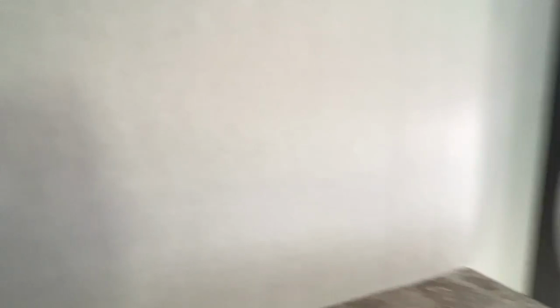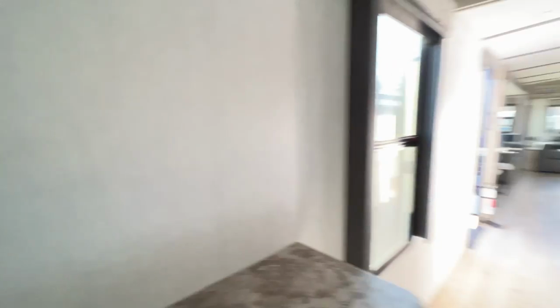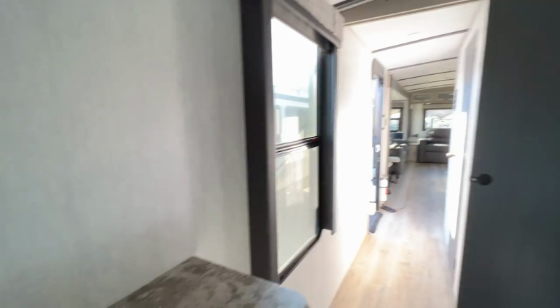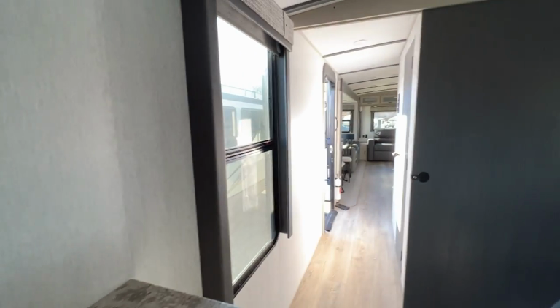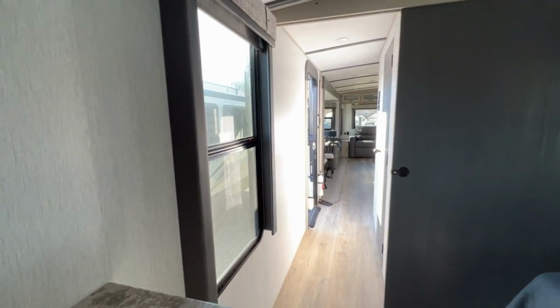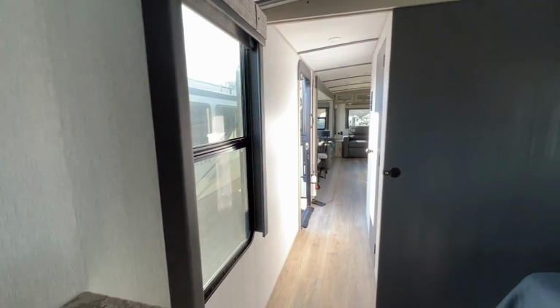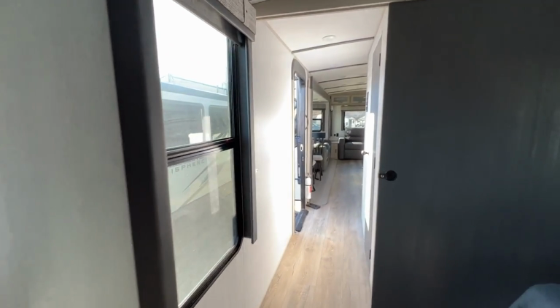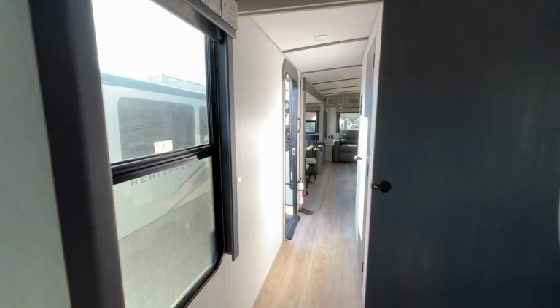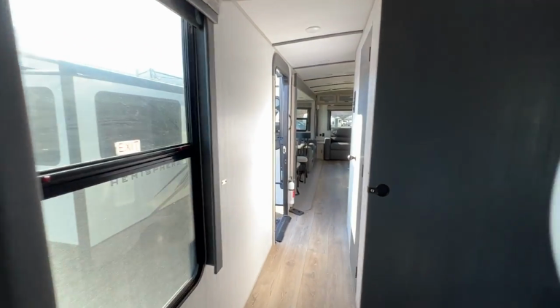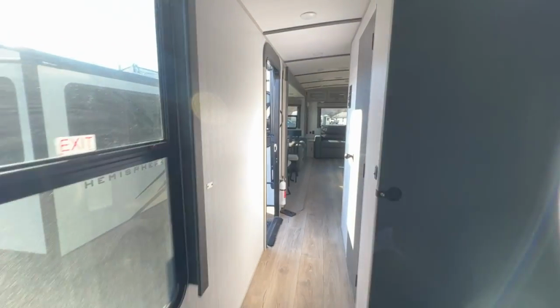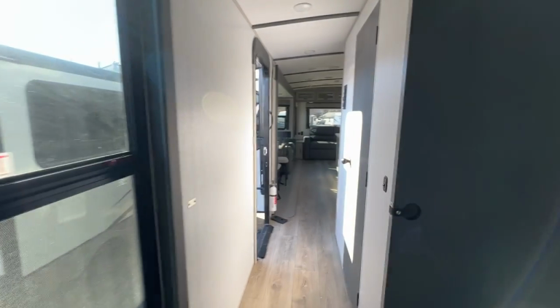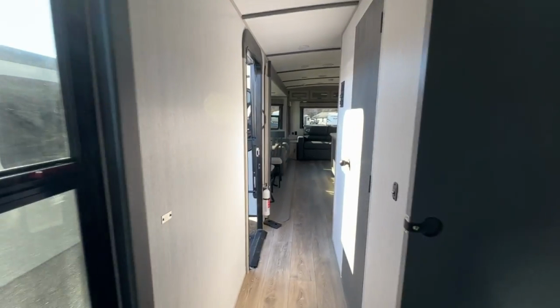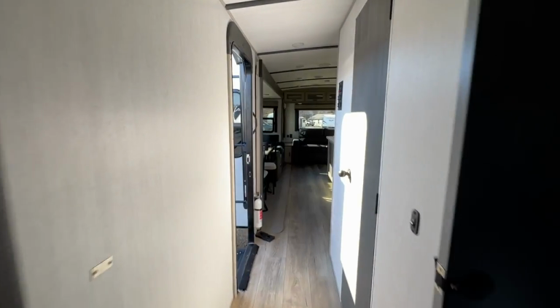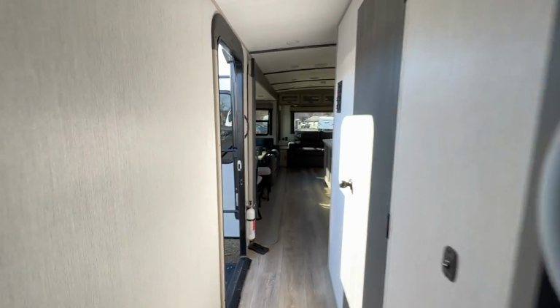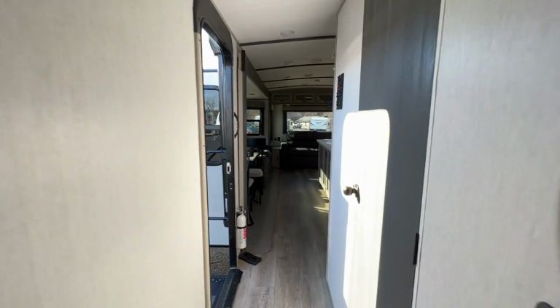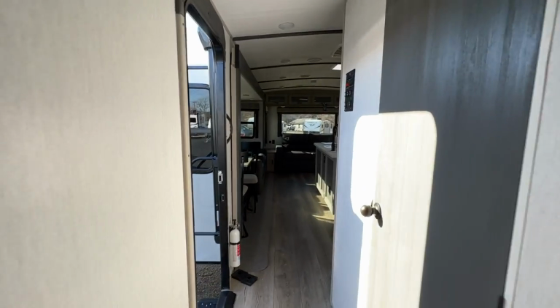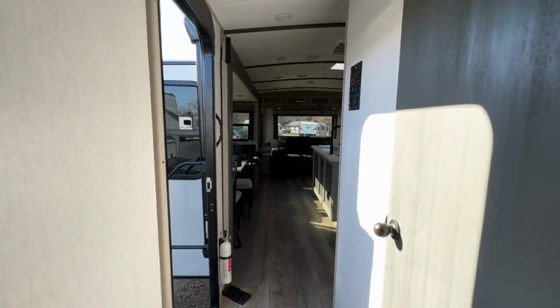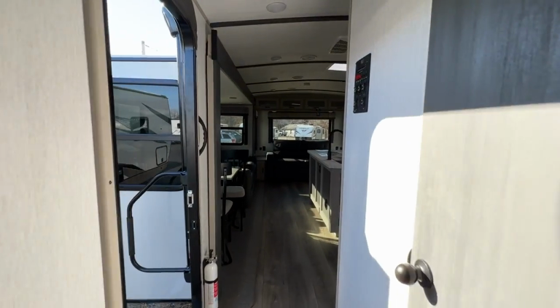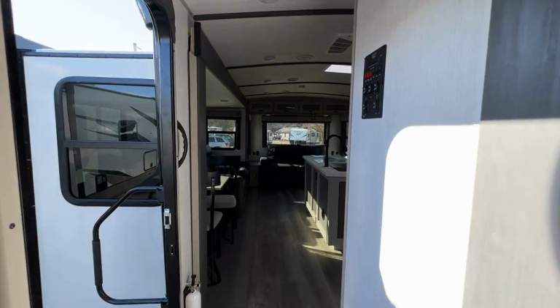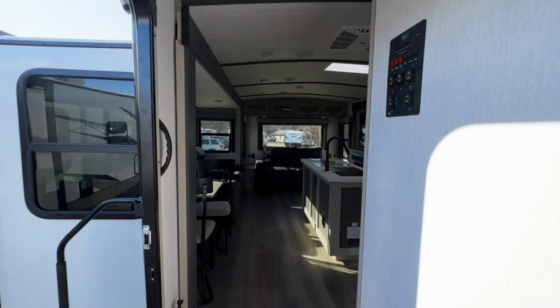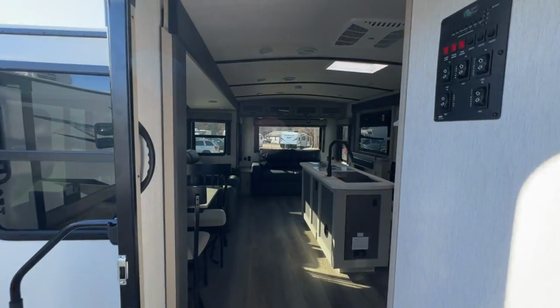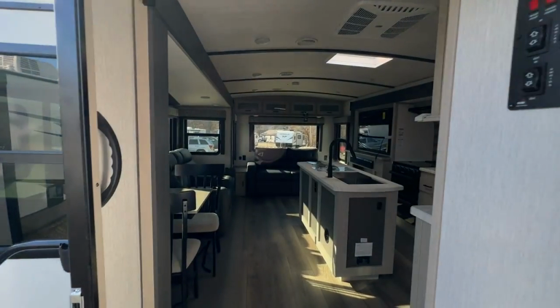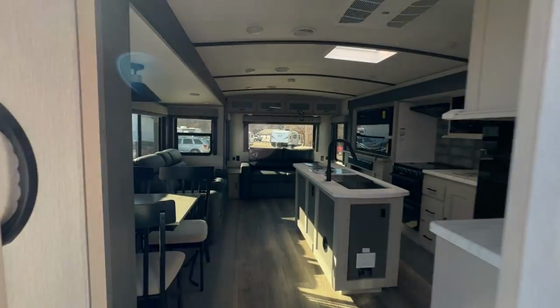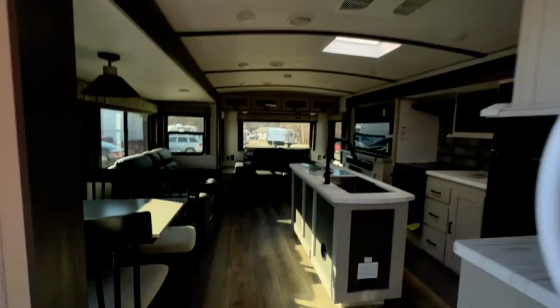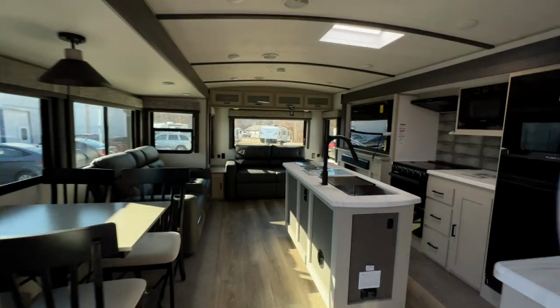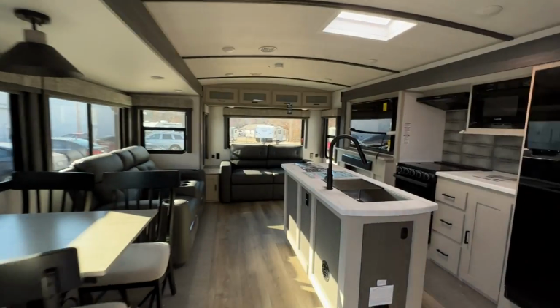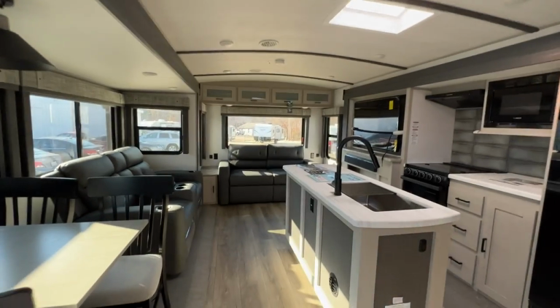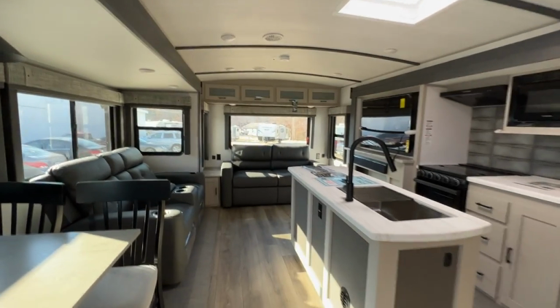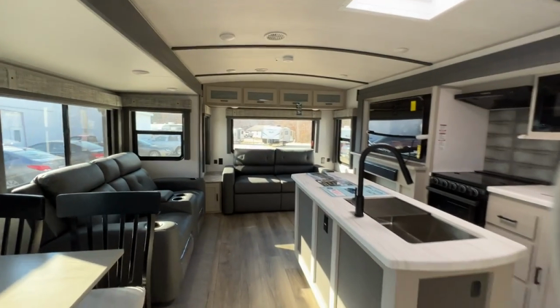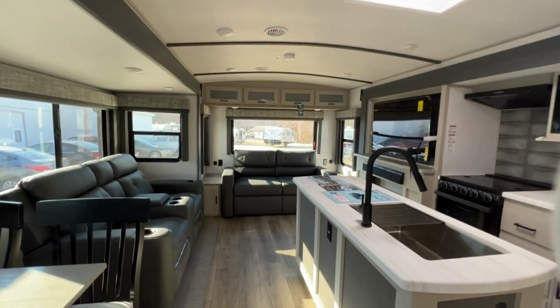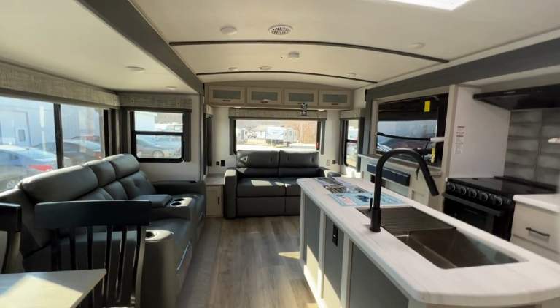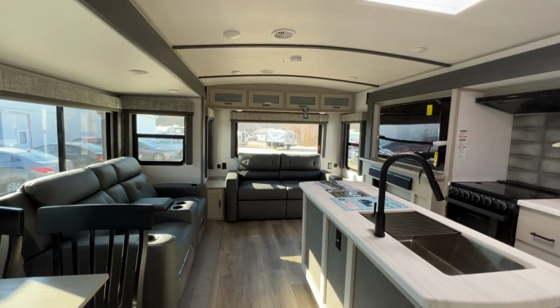And that is the 308 RL. You can come see it in person here at Parkland RV Center, so please come over and see us.